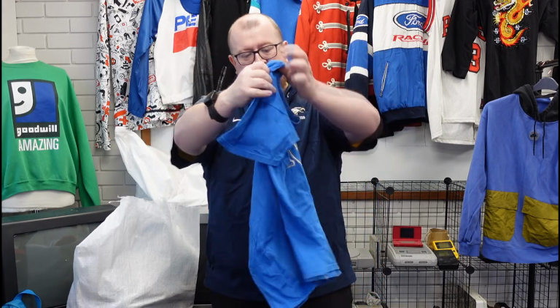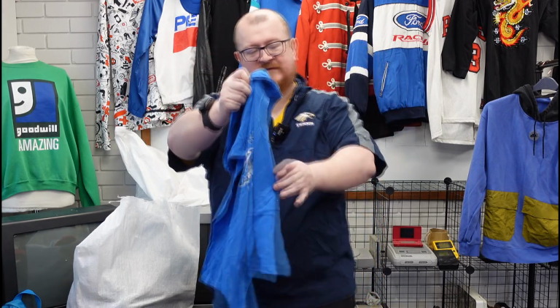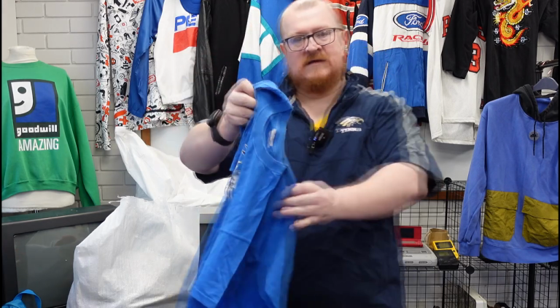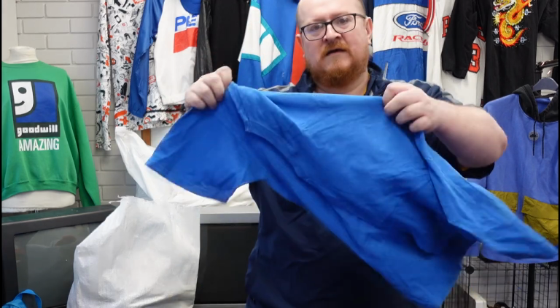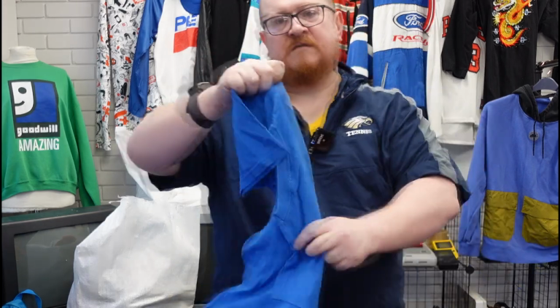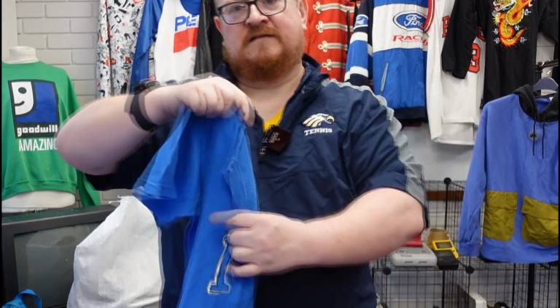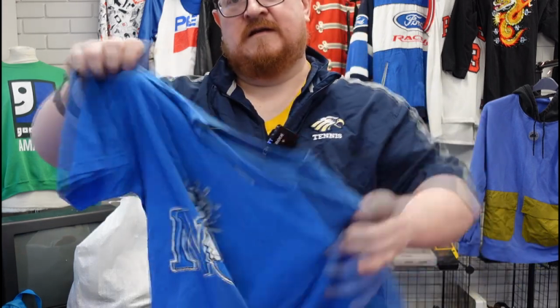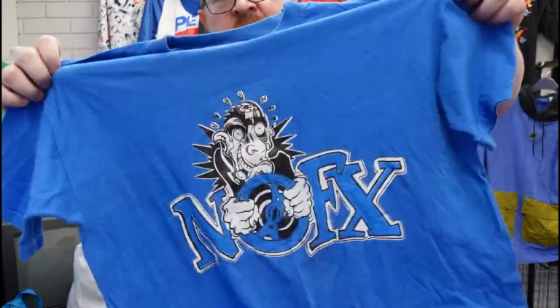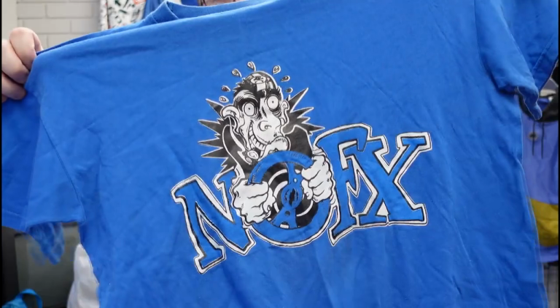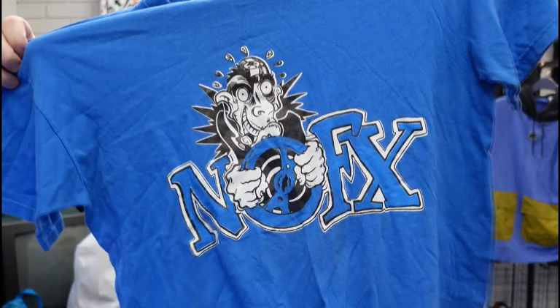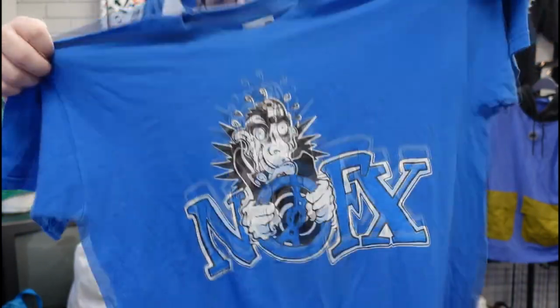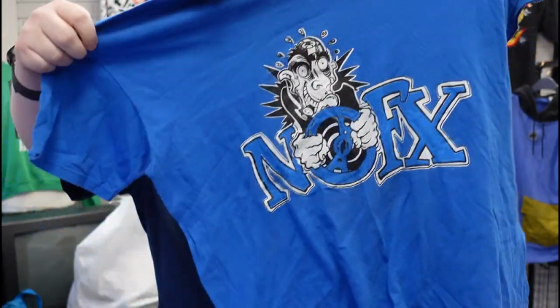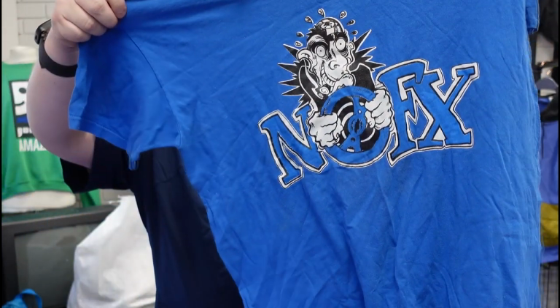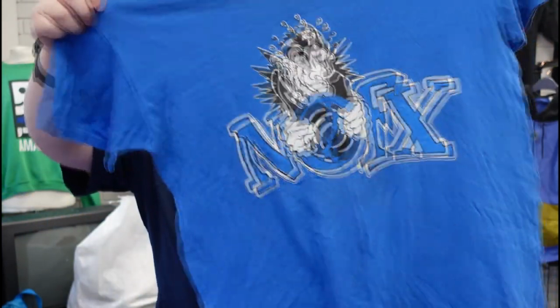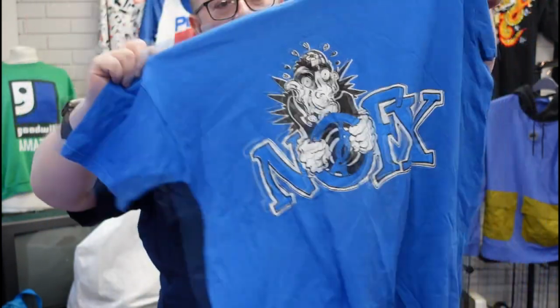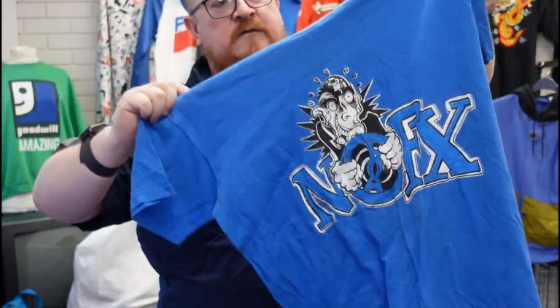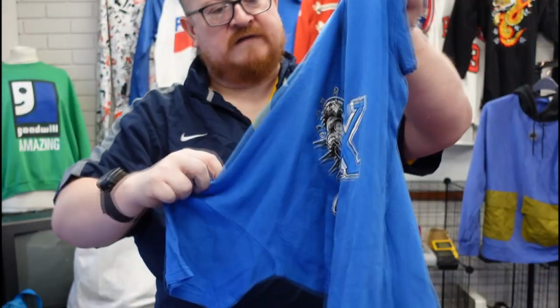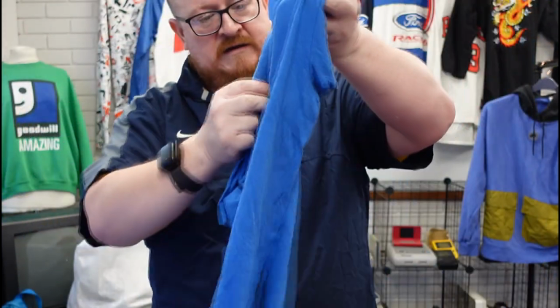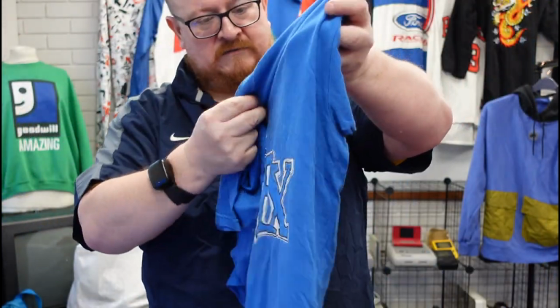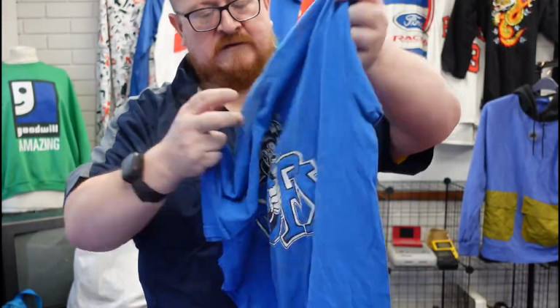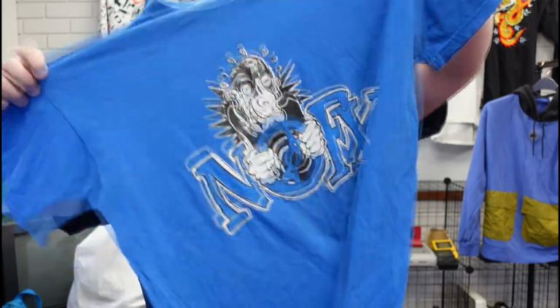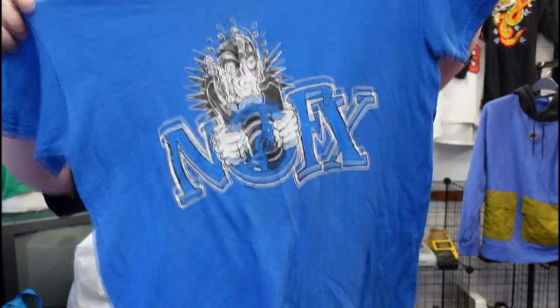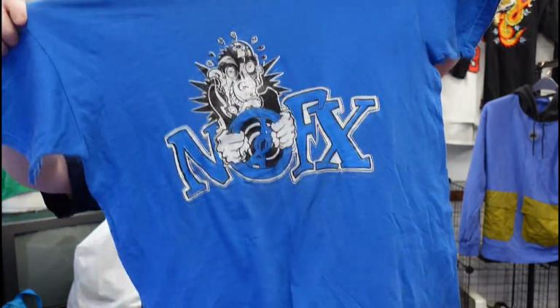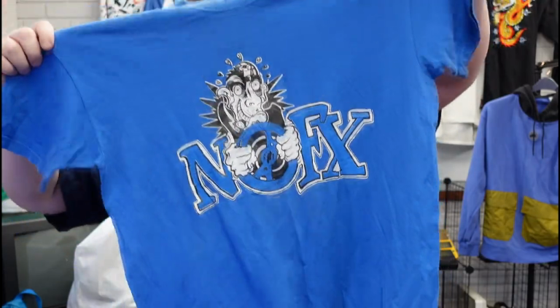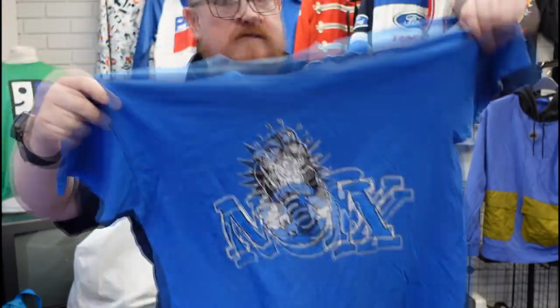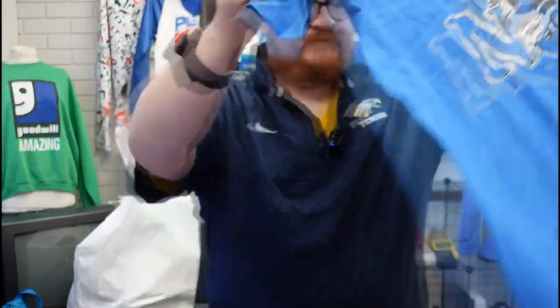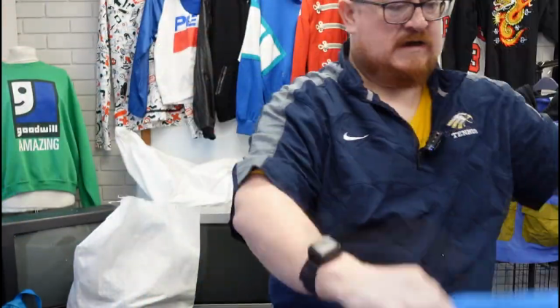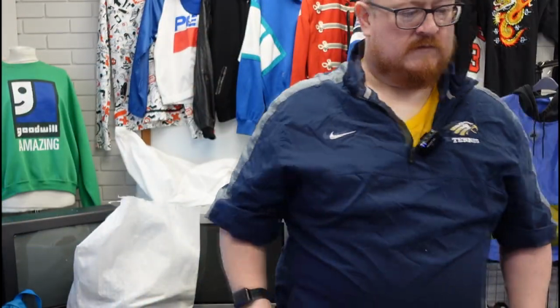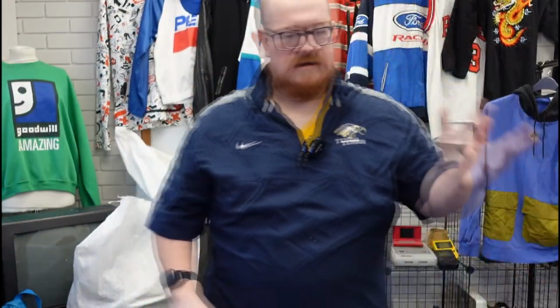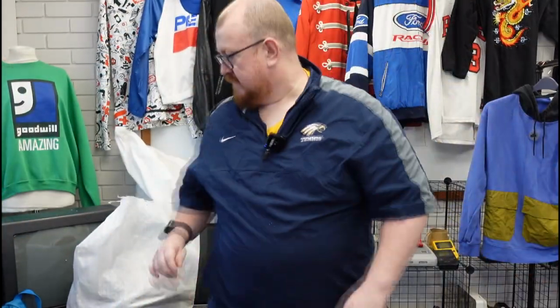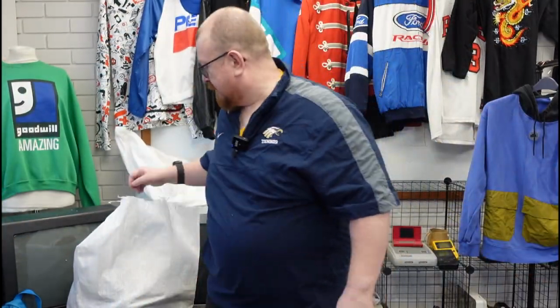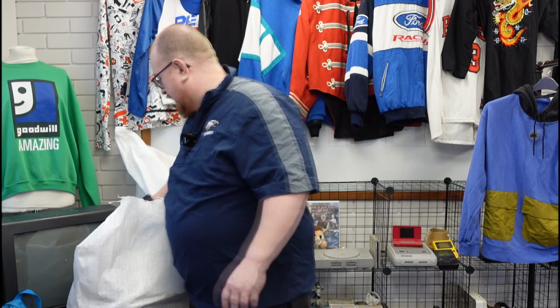No FX t-shirt — nice, funky t-shirt. Mid-2000s I reckon. Looks like it's on a Fruit of the Loom tag that's been cut out. About 10 to 15 quid.